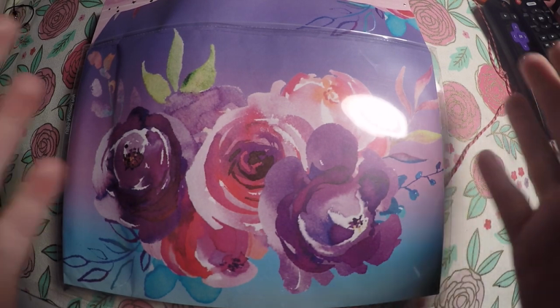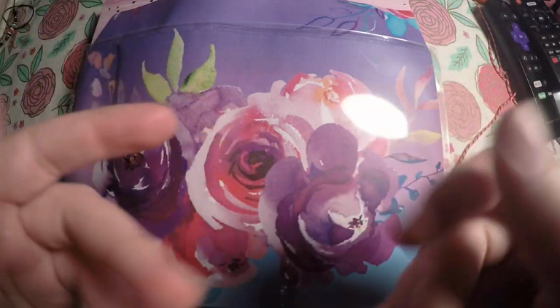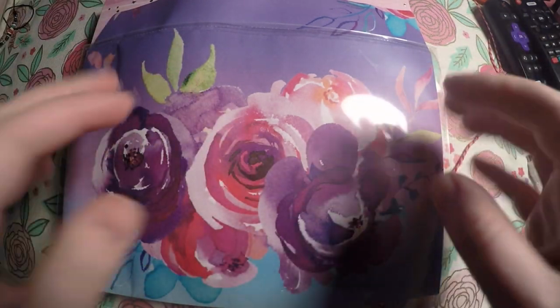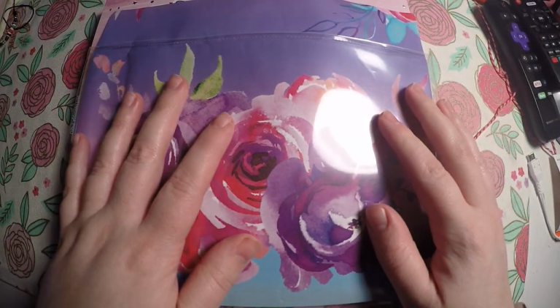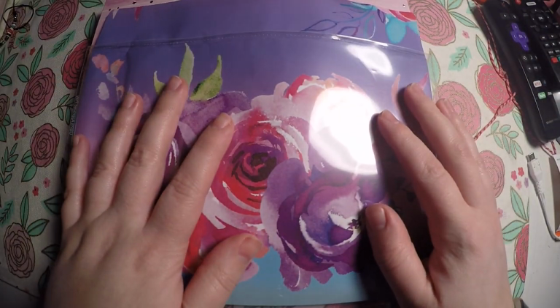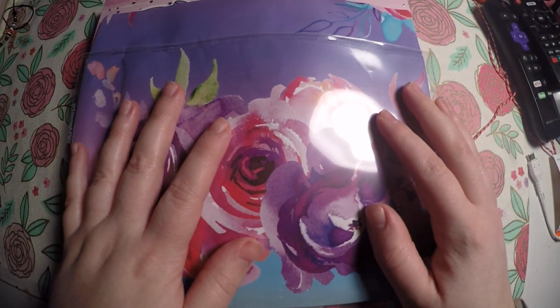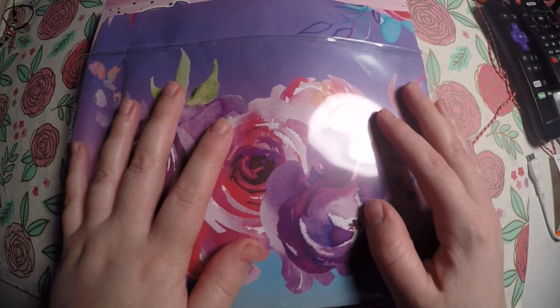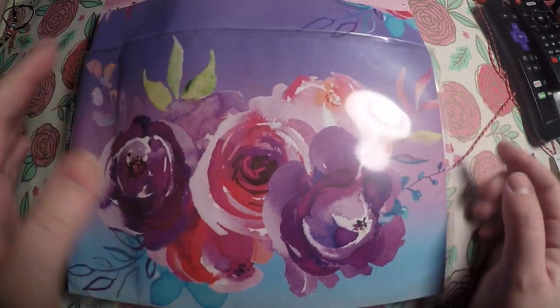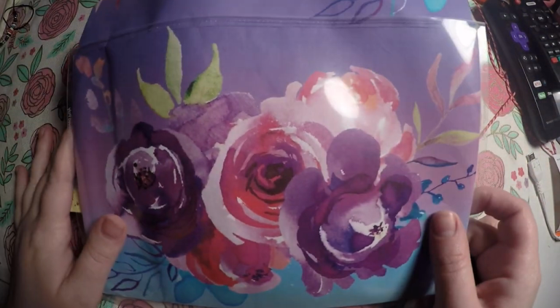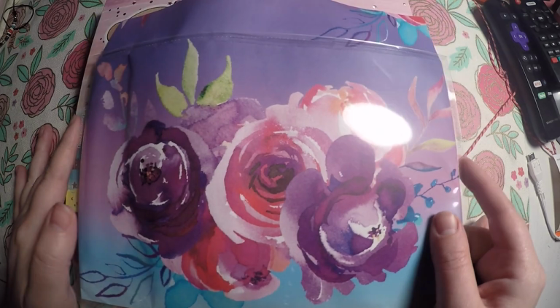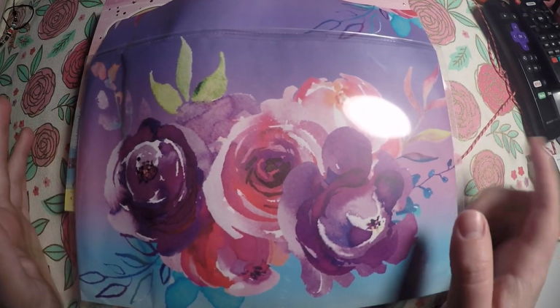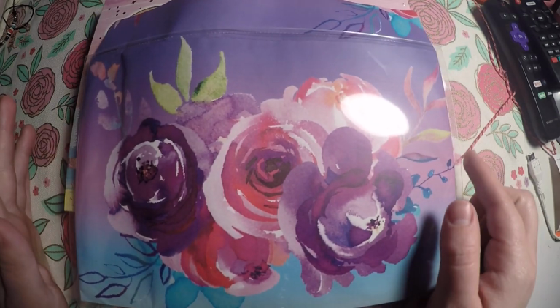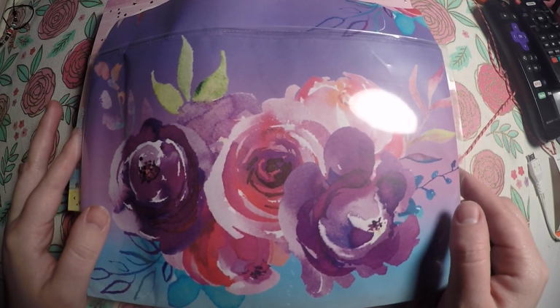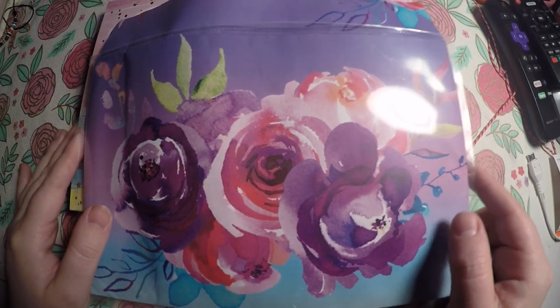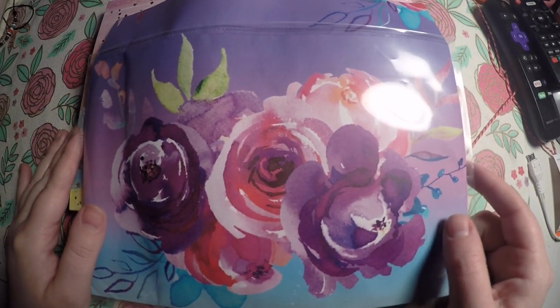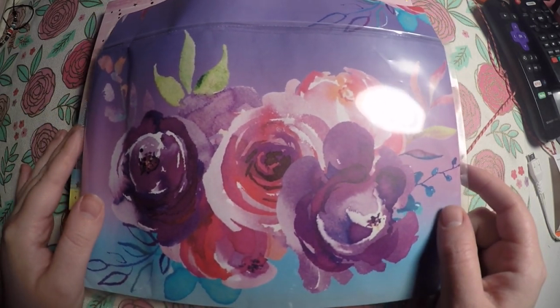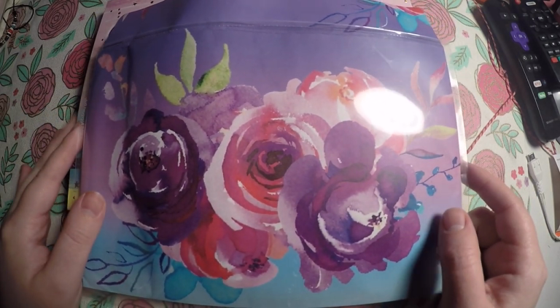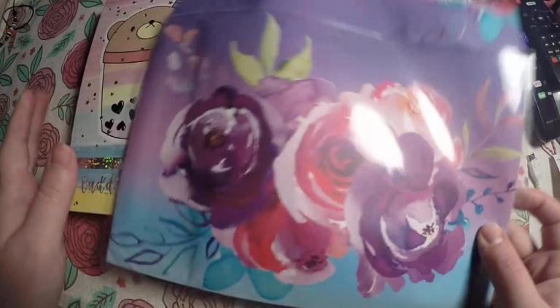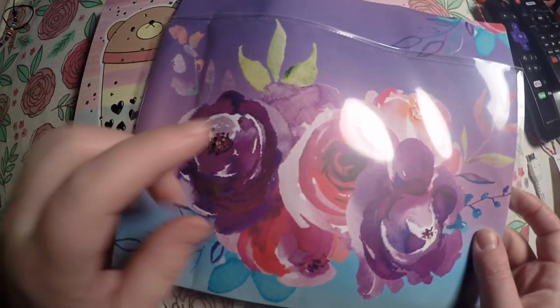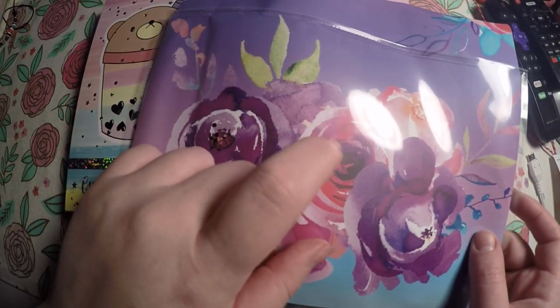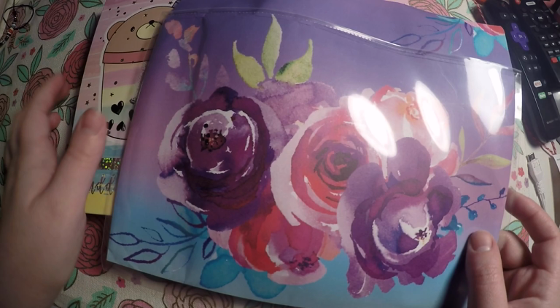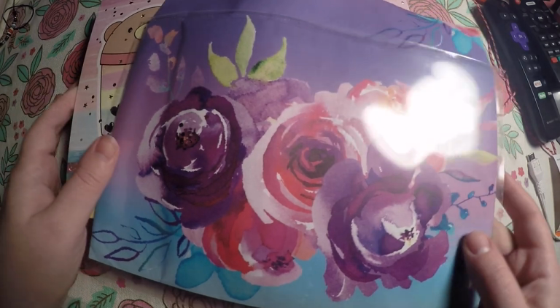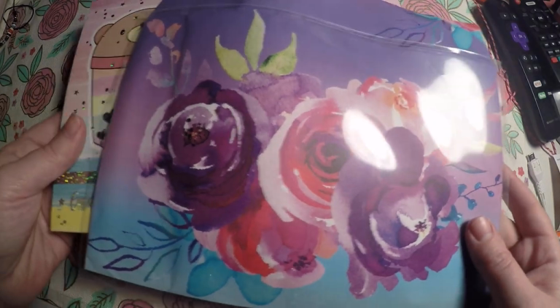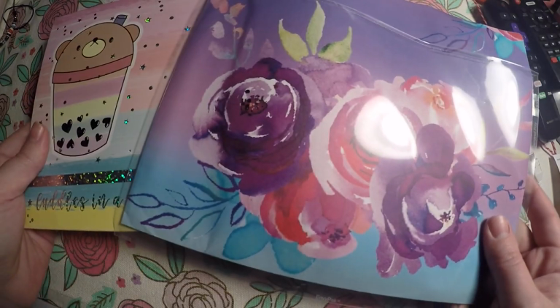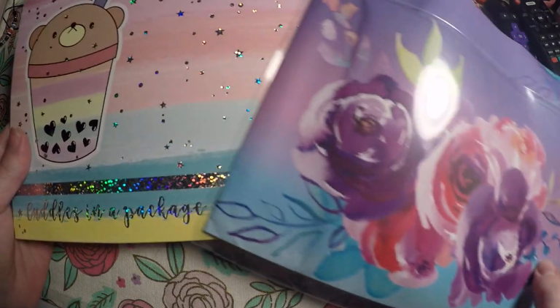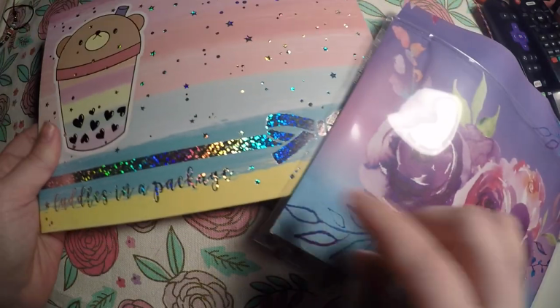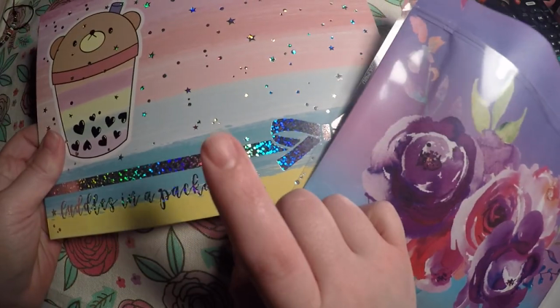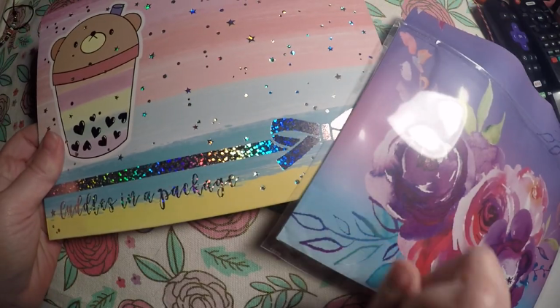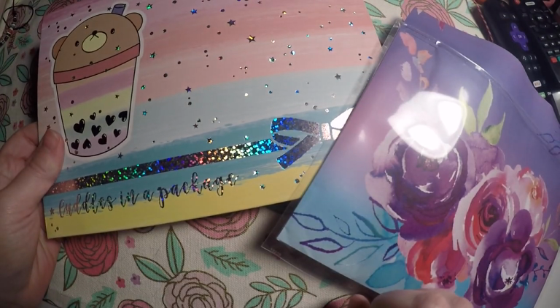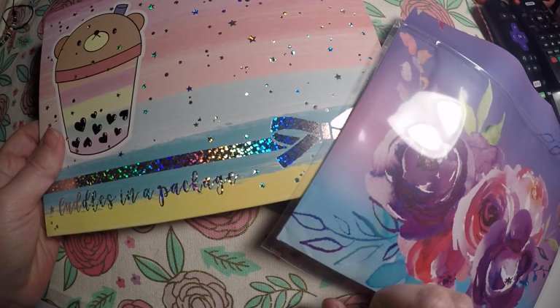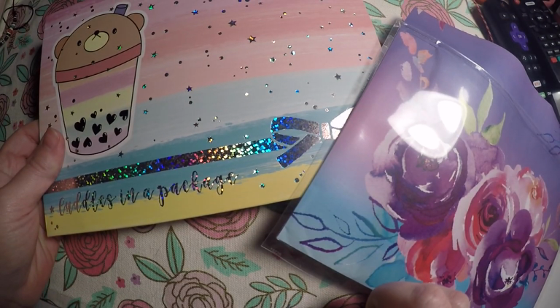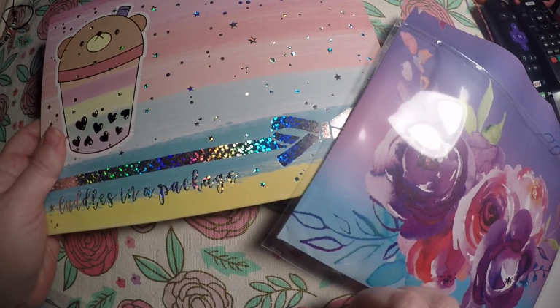Hi everyone, thank you so much for checking out Crafty Little Rosebud here on YouTube. Today I have a haul for you all. I've got a small order from Cupcakes and Stickies and then I got my Happy Scrappy sub box.